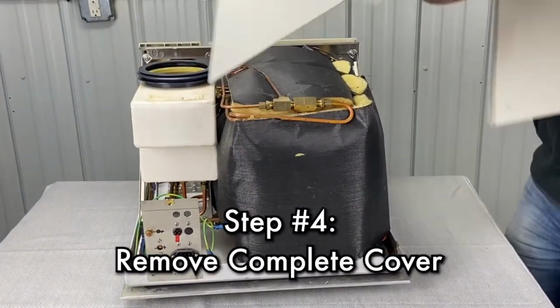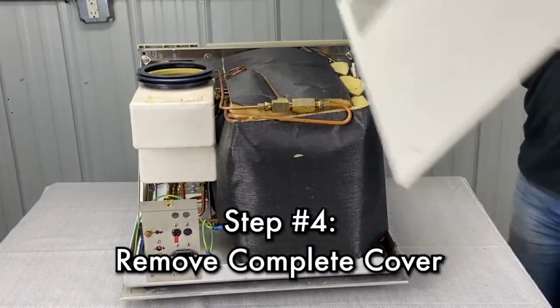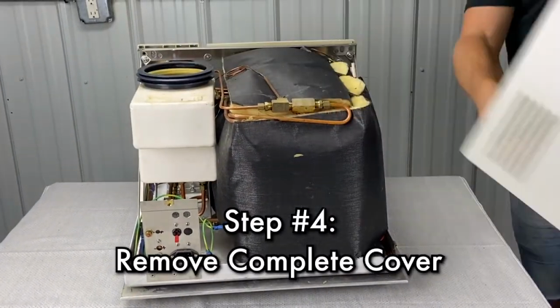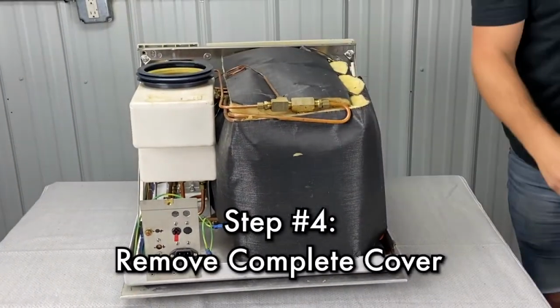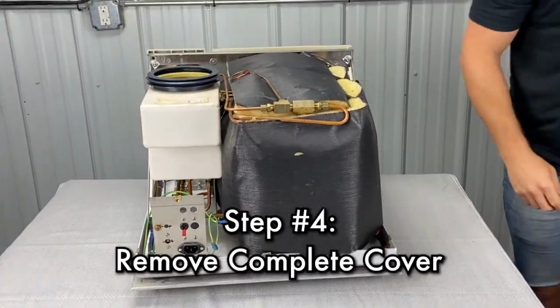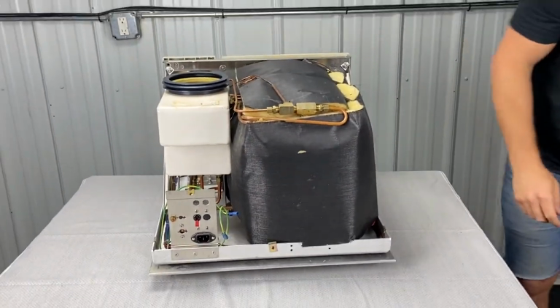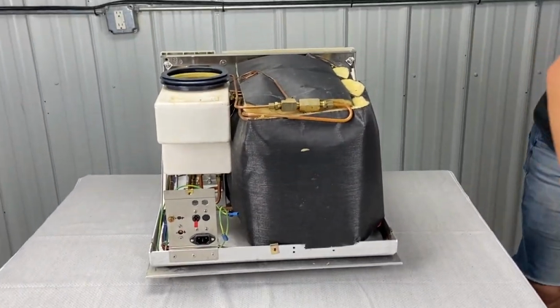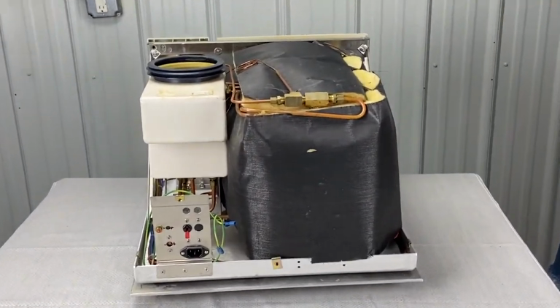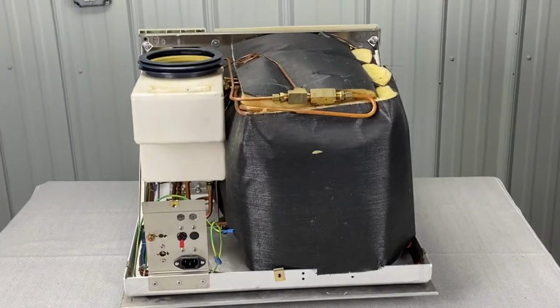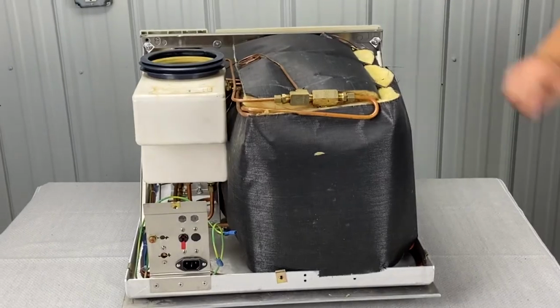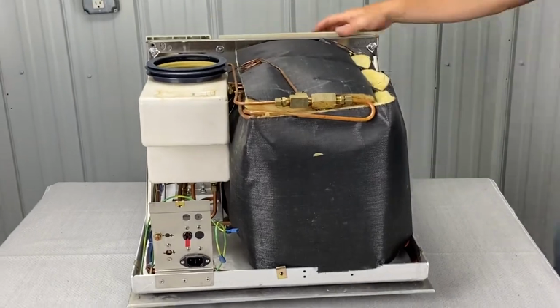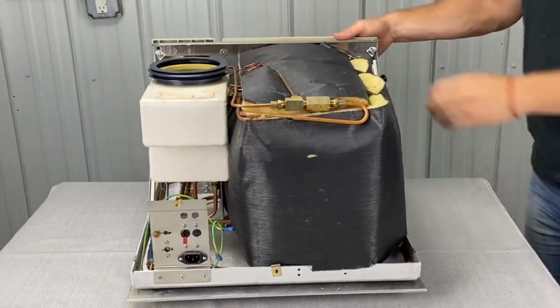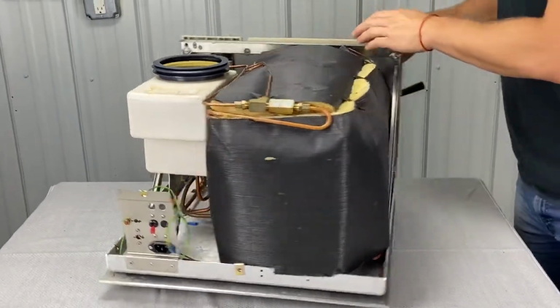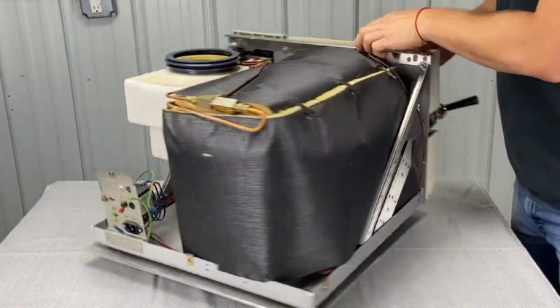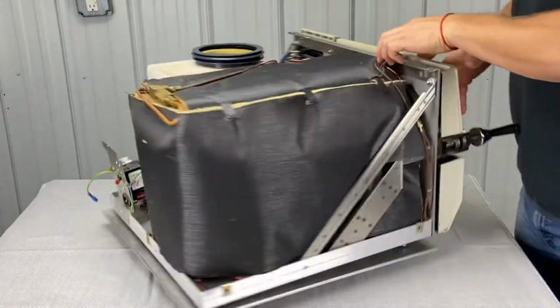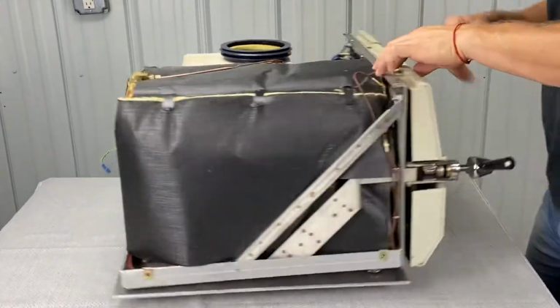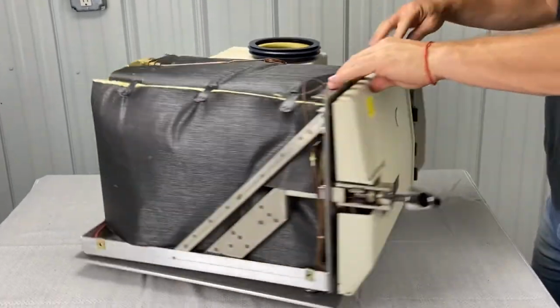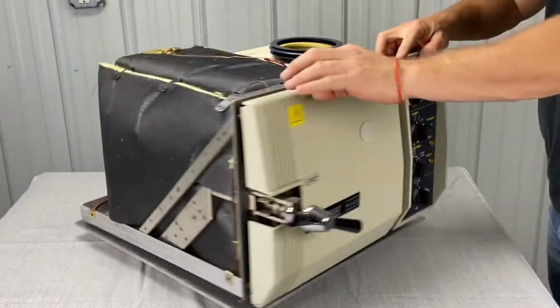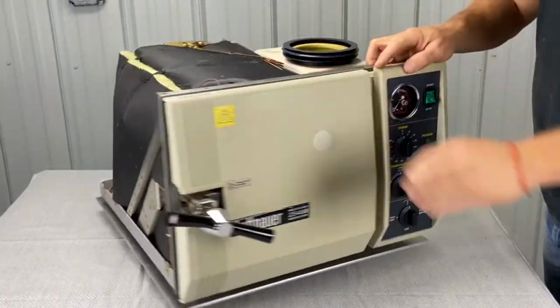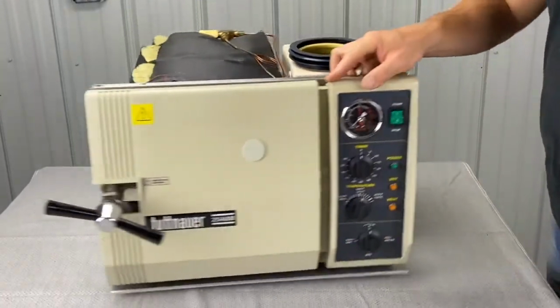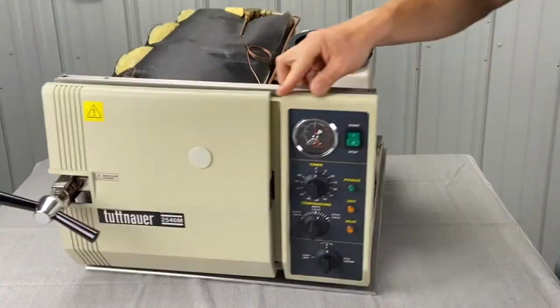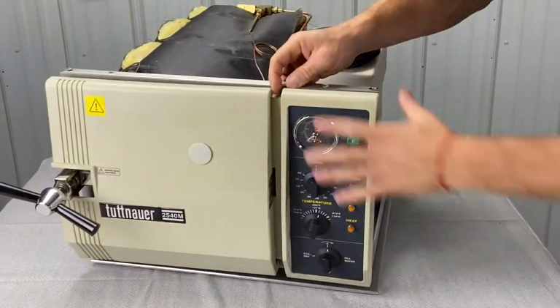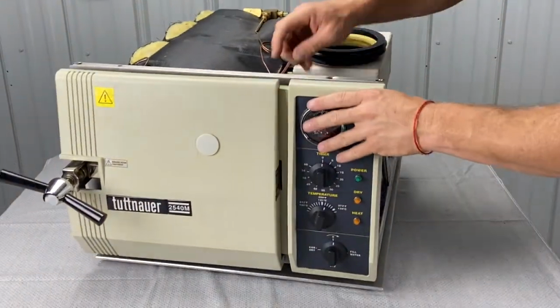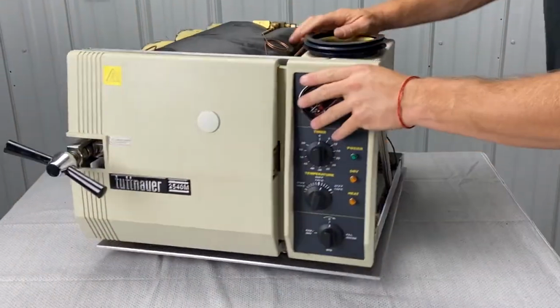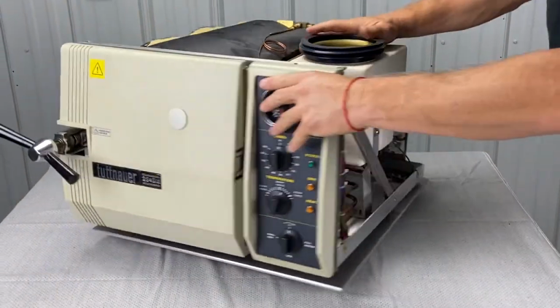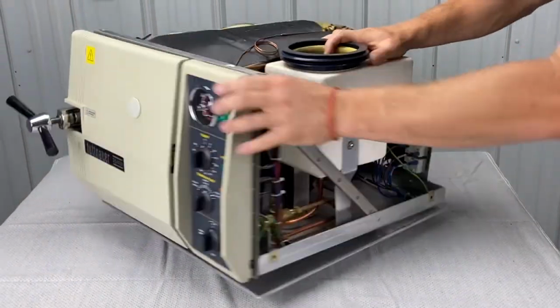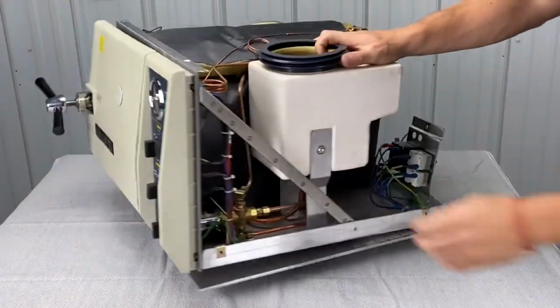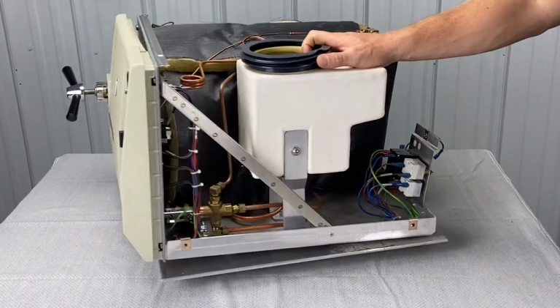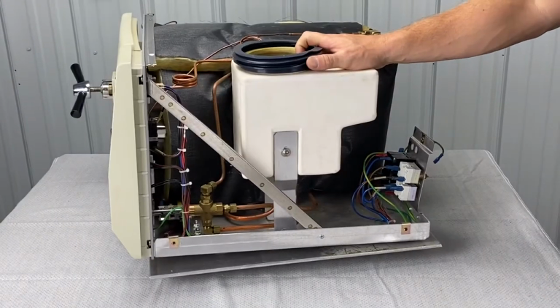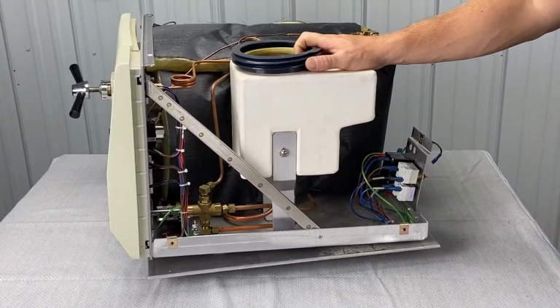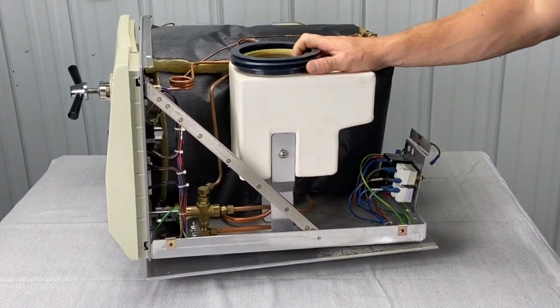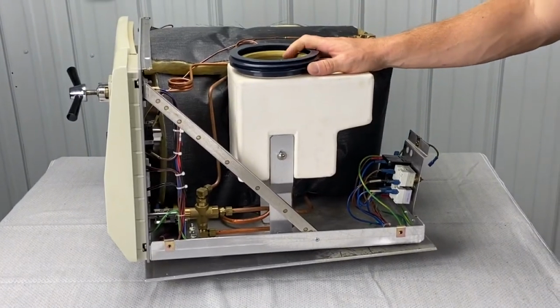And then just take the top off — slide right off. Now we reveal the Tuttnauer autoclave. This is a manual model. Nice and clean.